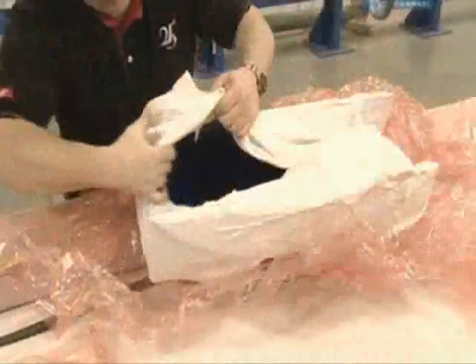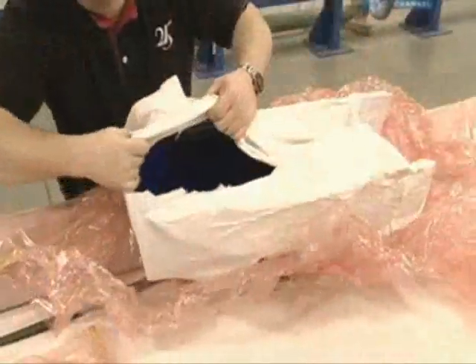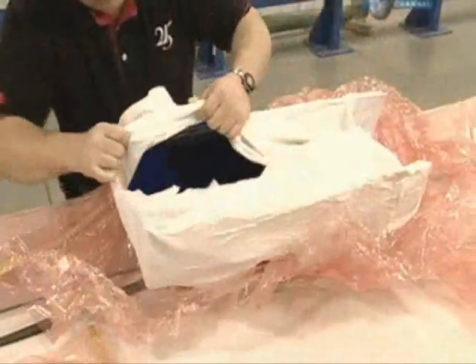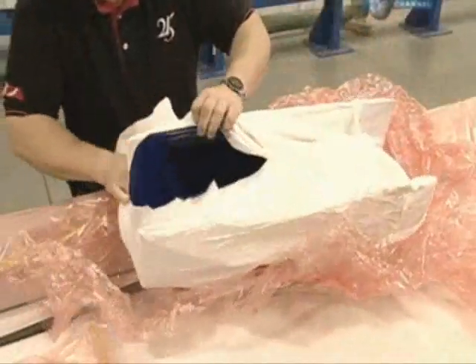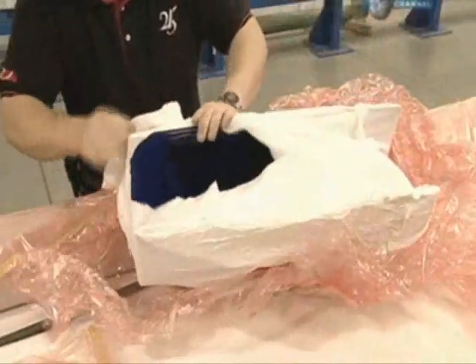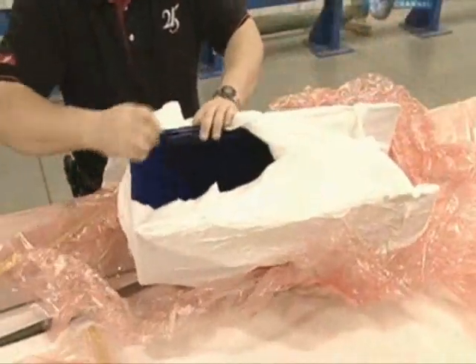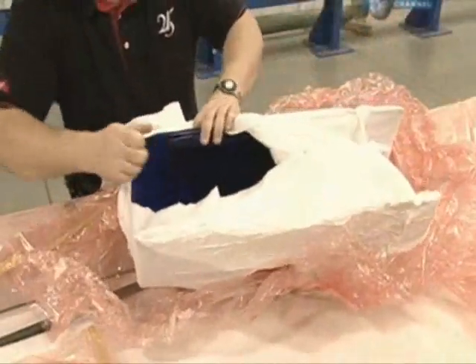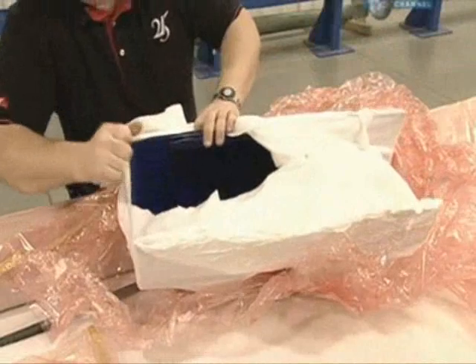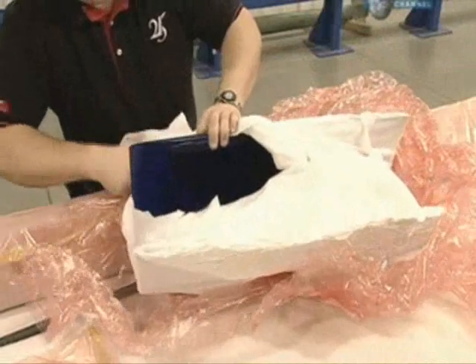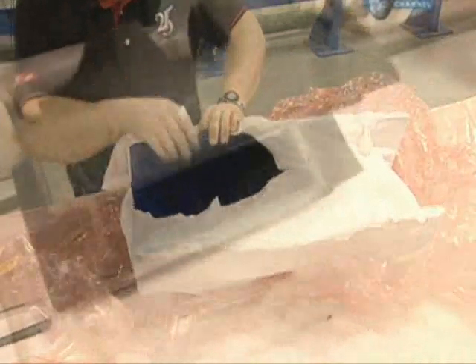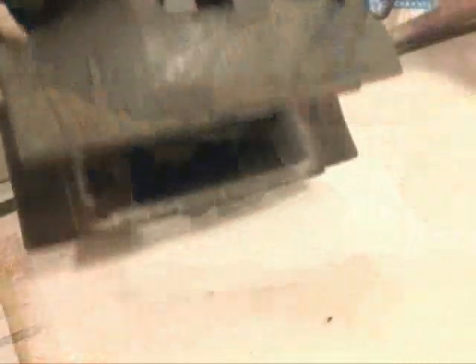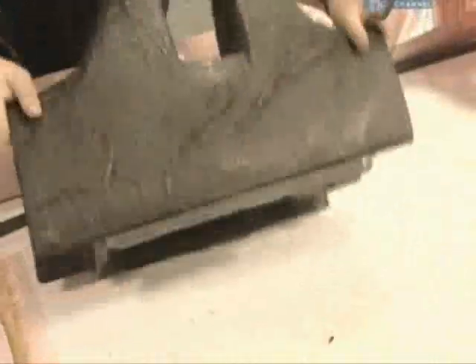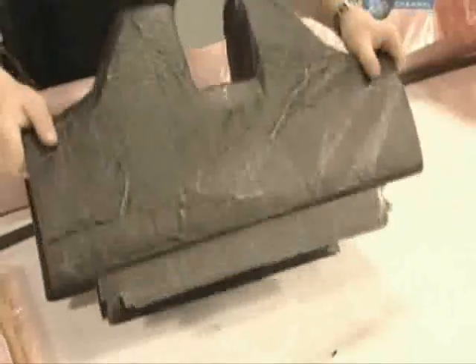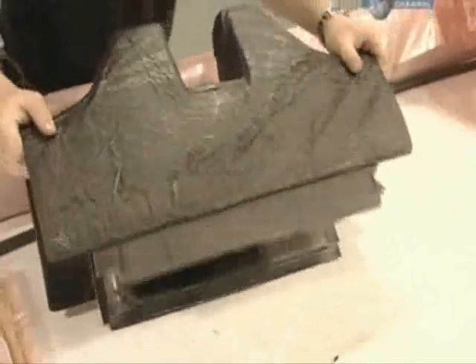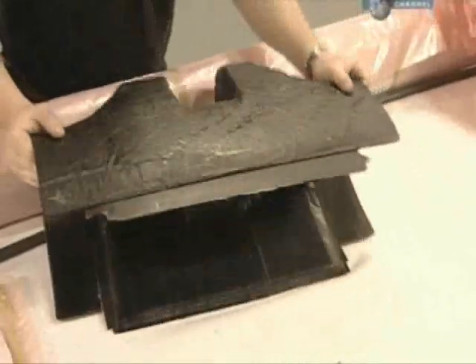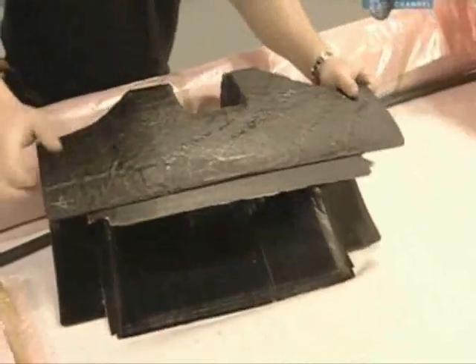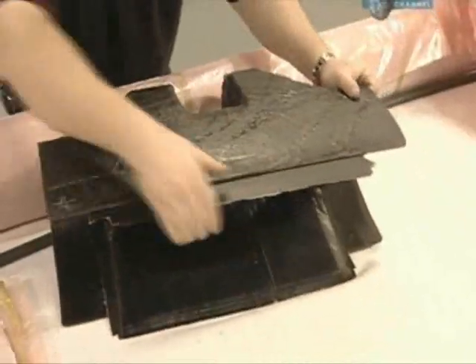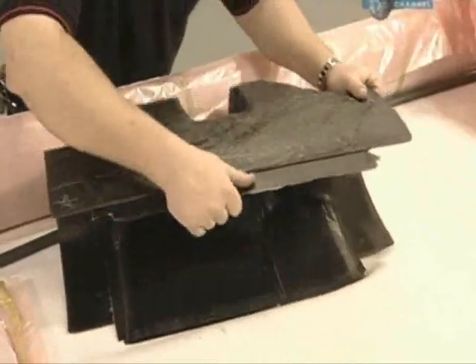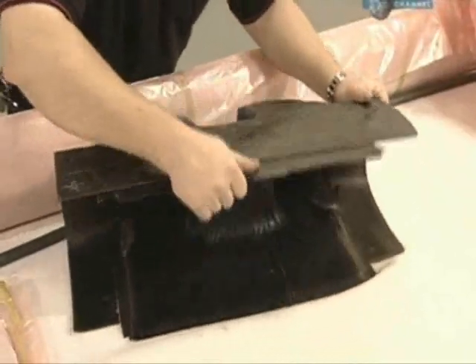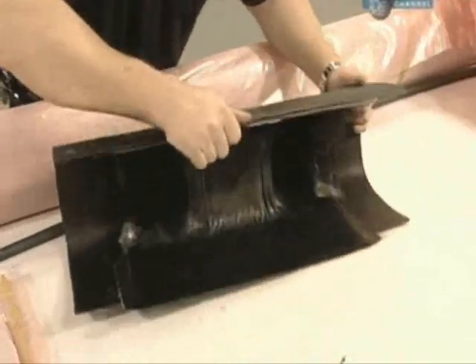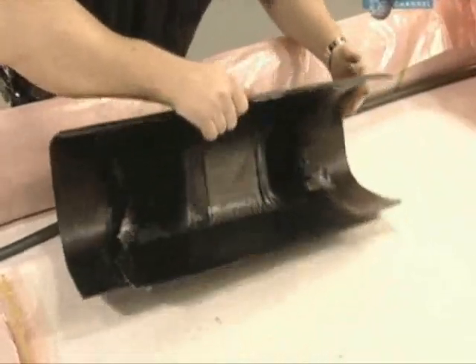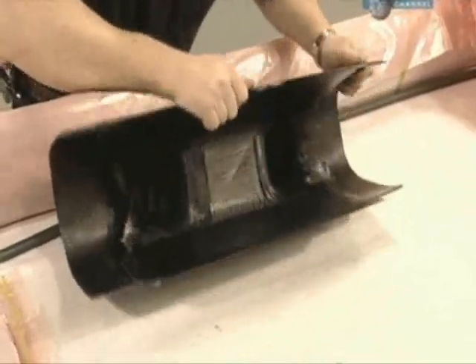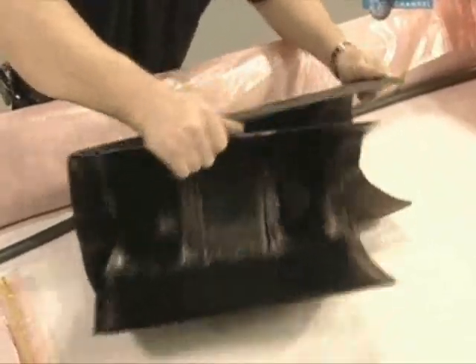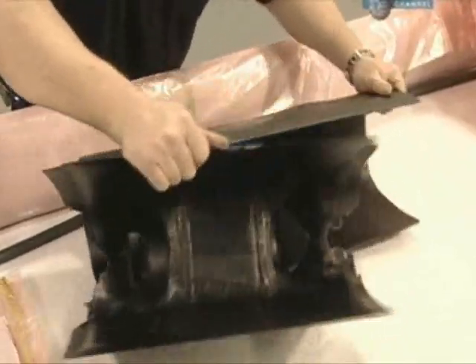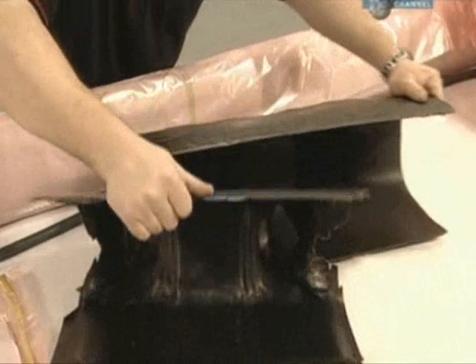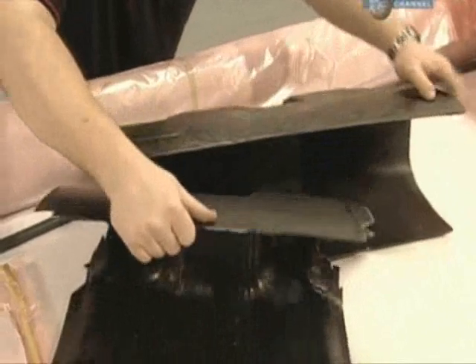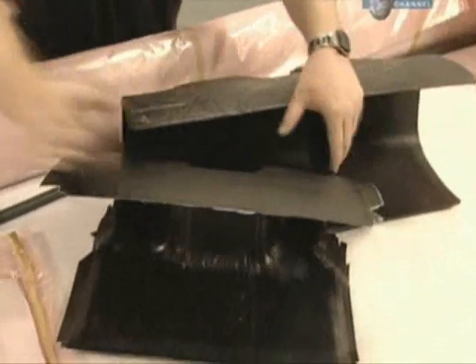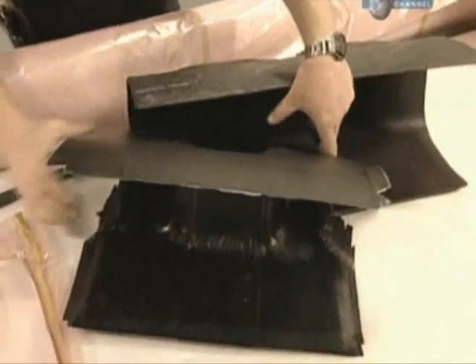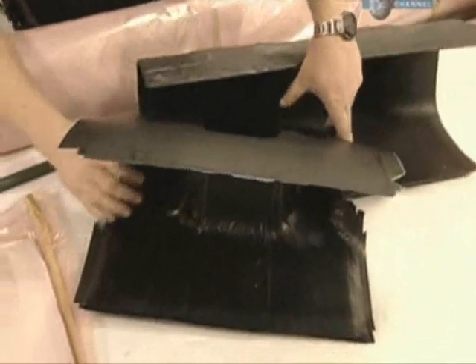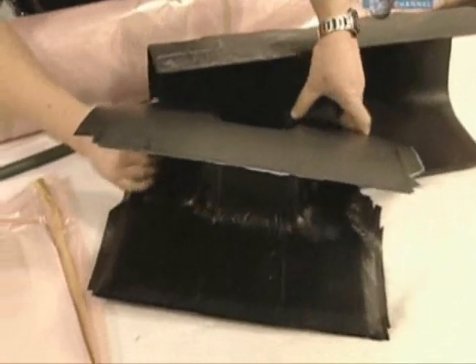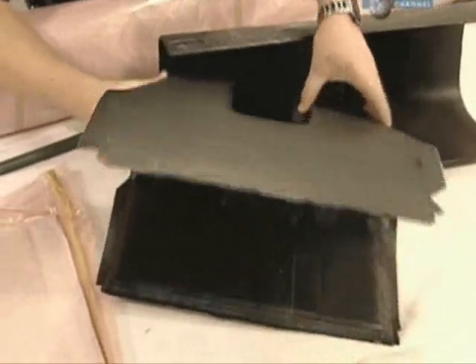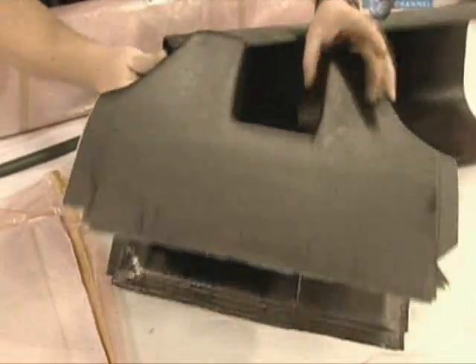This fitting is made in a similar fashion. It's called a gooseneck plate, and will connect a boom or spinnaker pole to the mast.